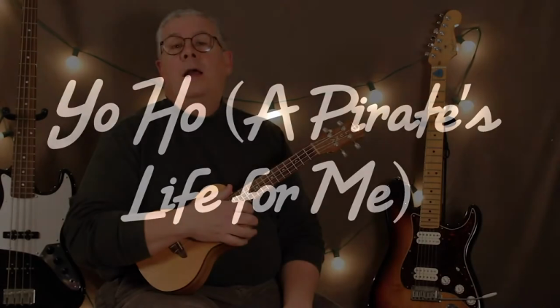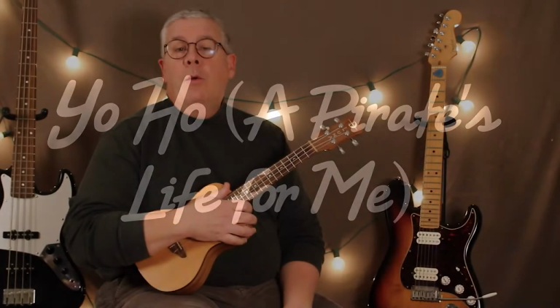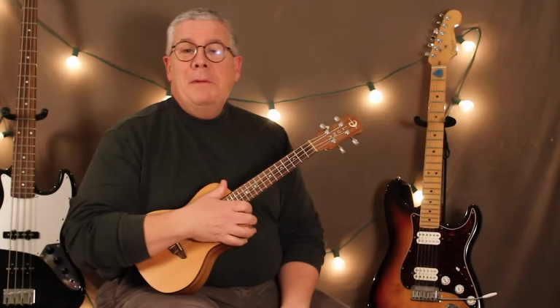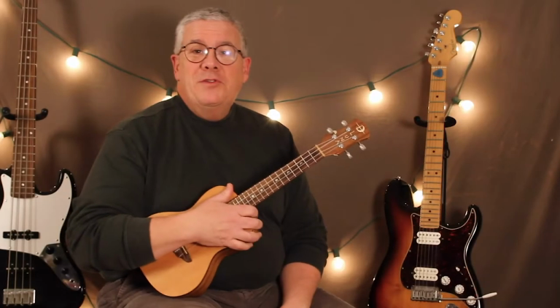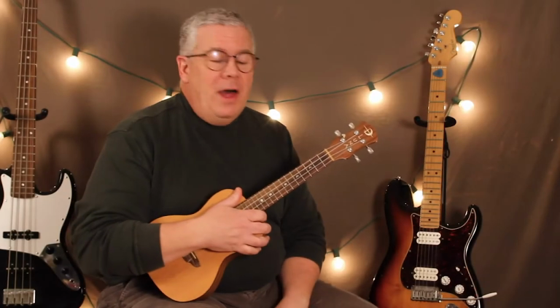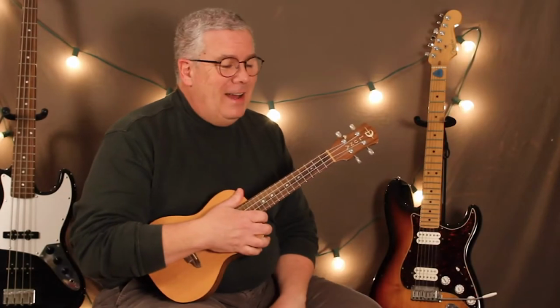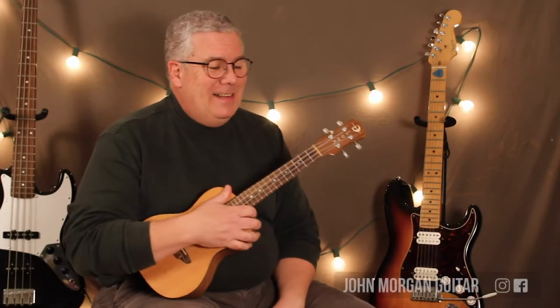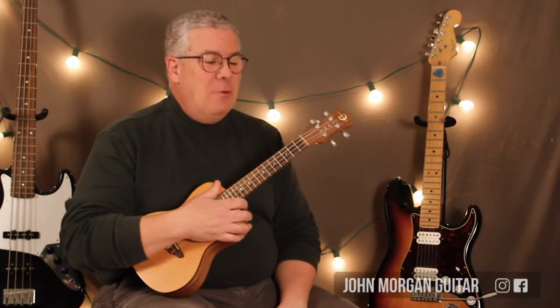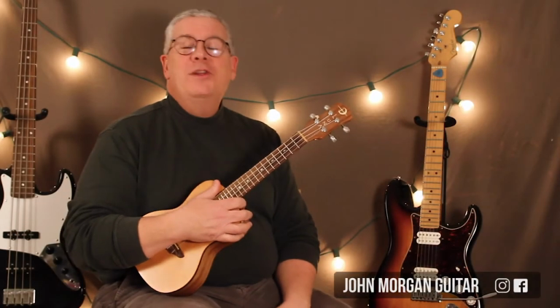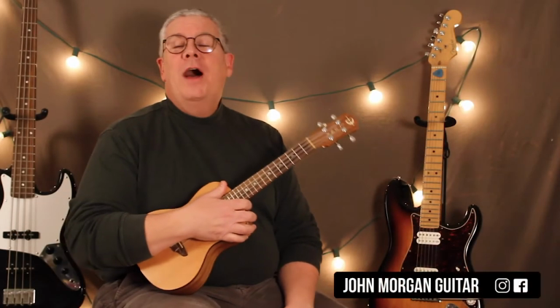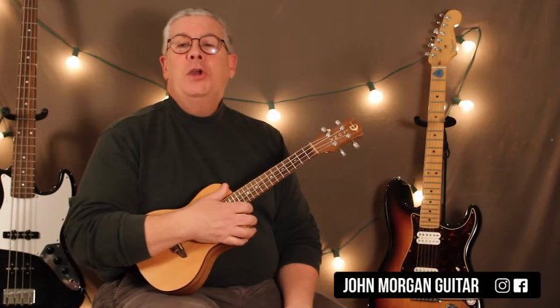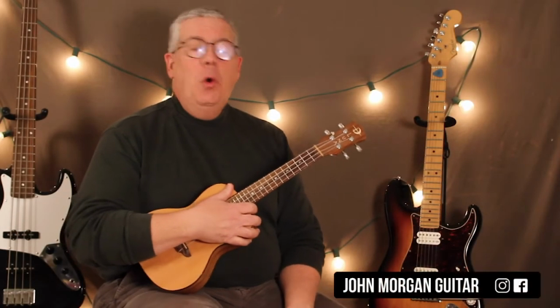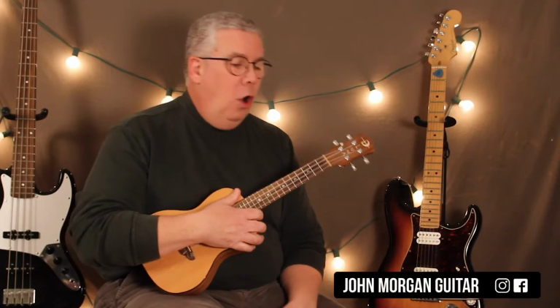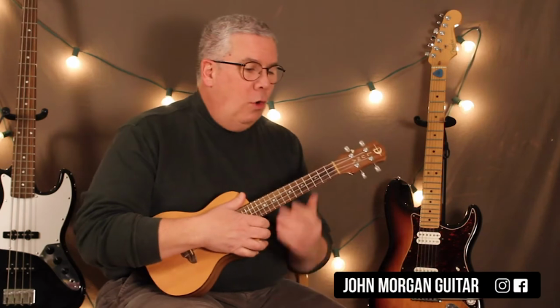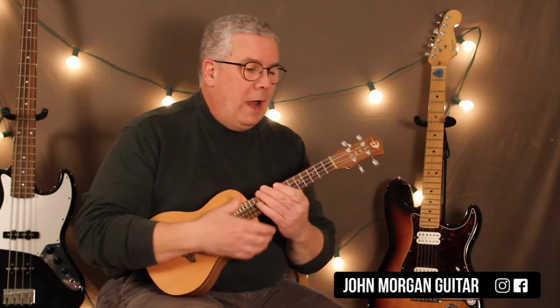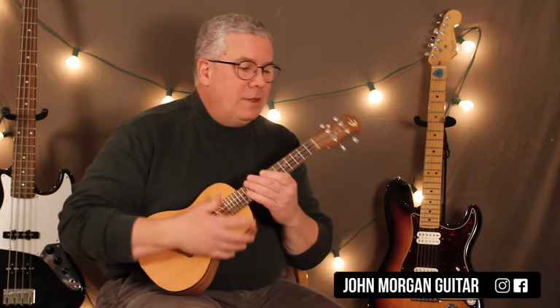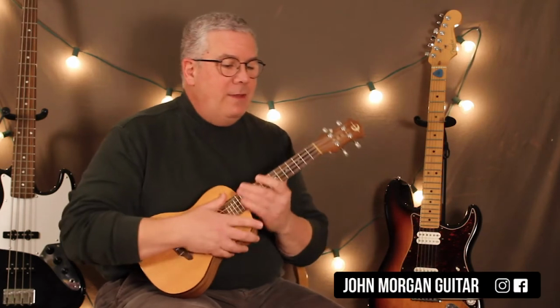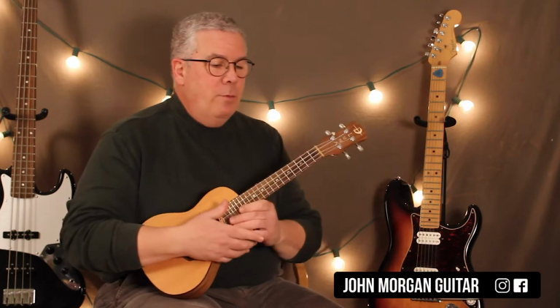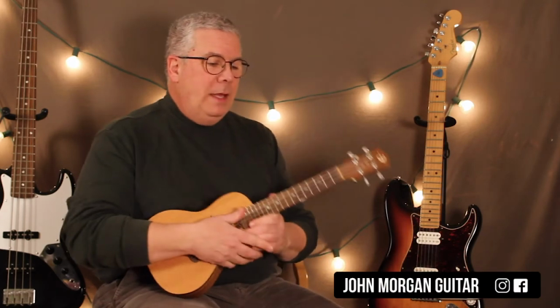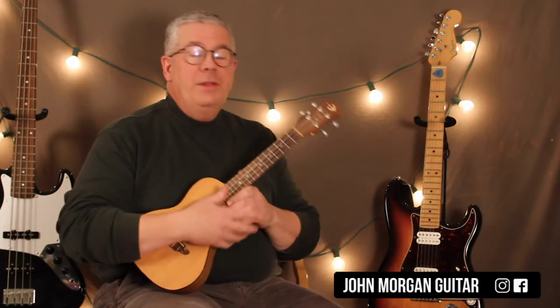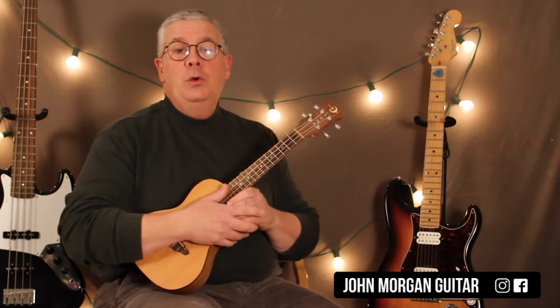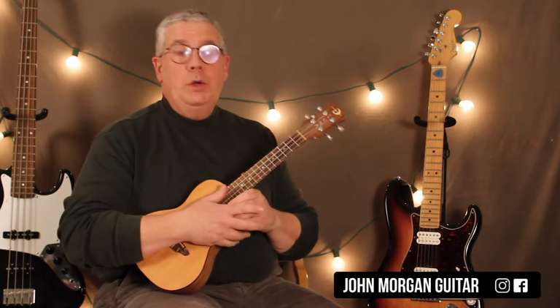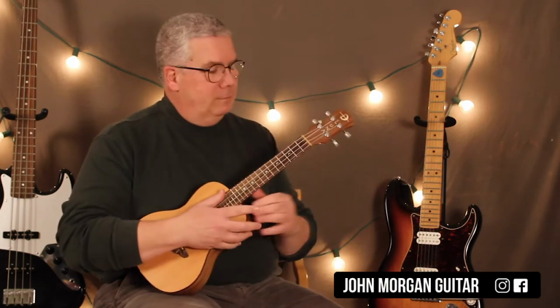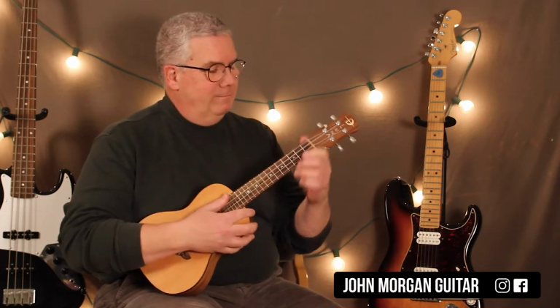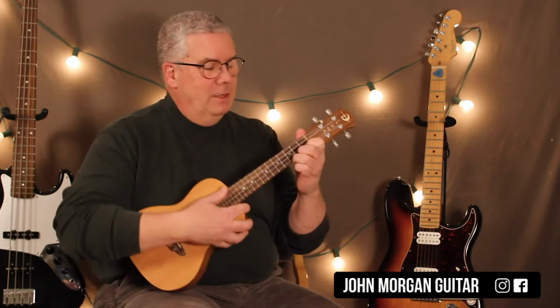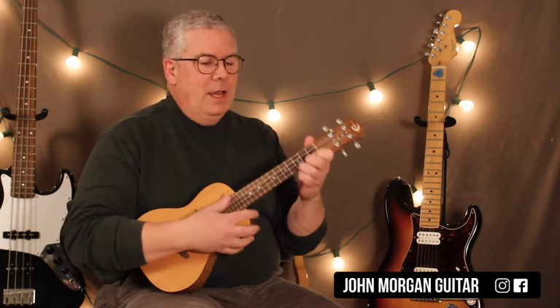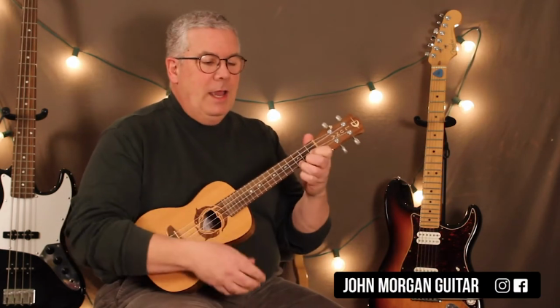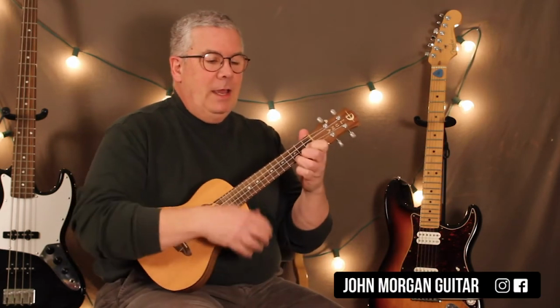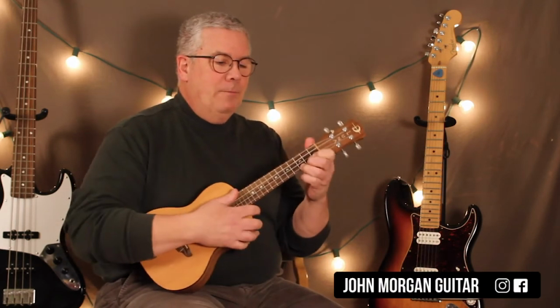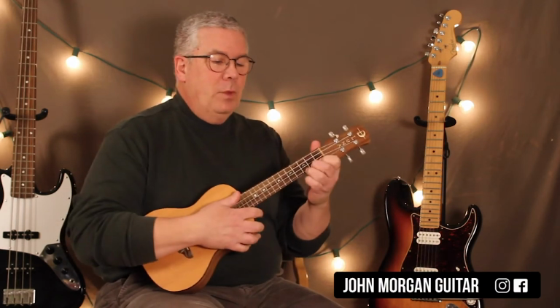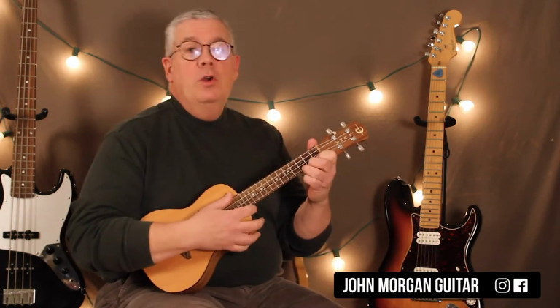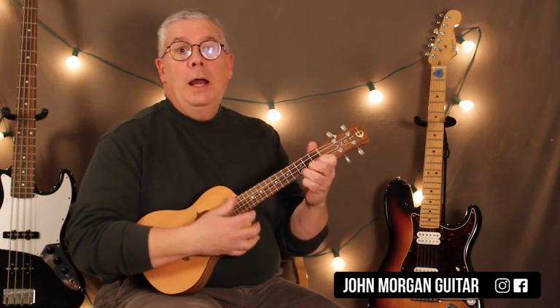Hi, welcome to Less It's John. Today we're going to try Yo Ho! A Pirate's Life For Me on the Ook. Okay, good luck.